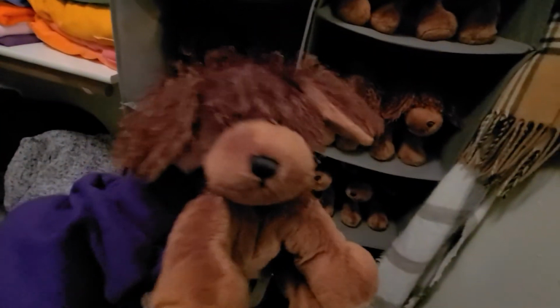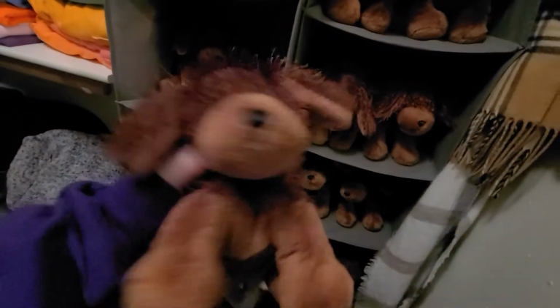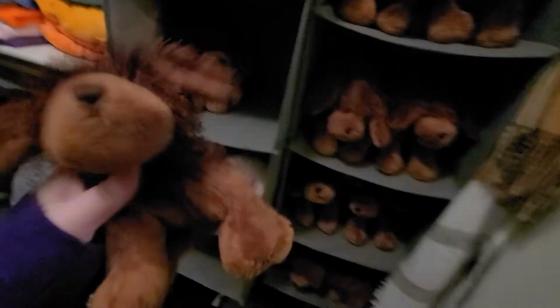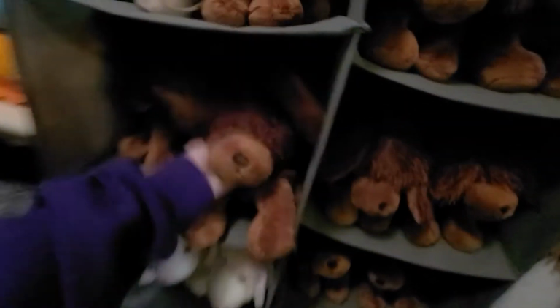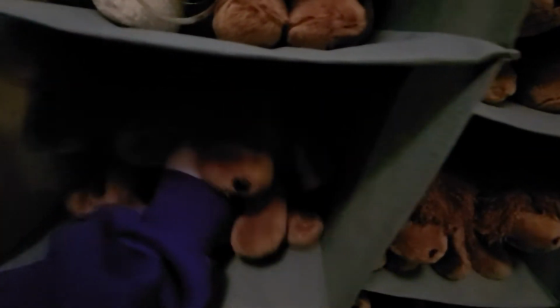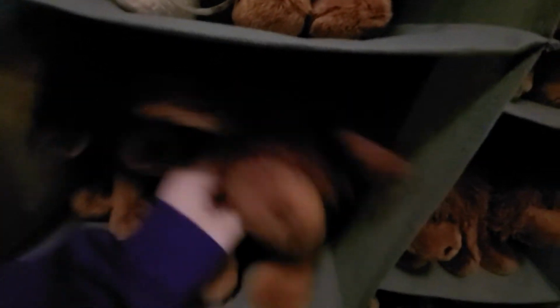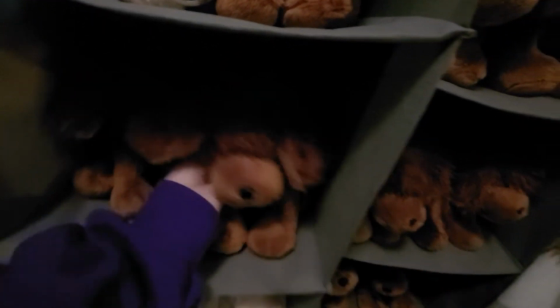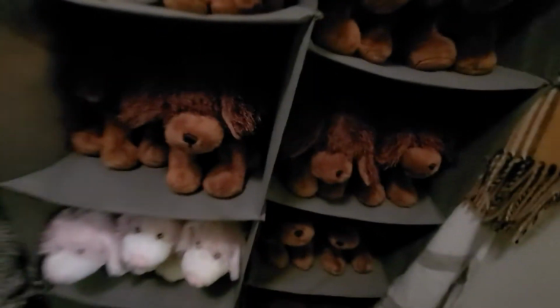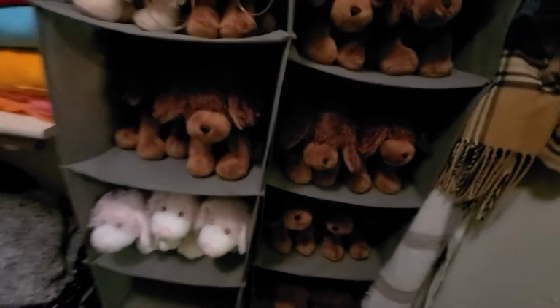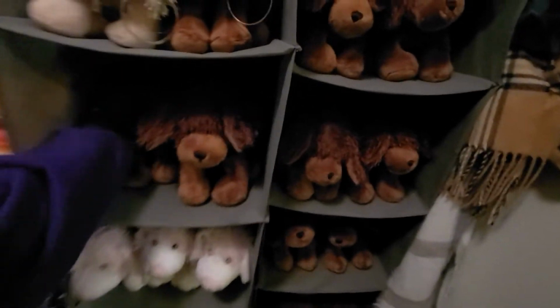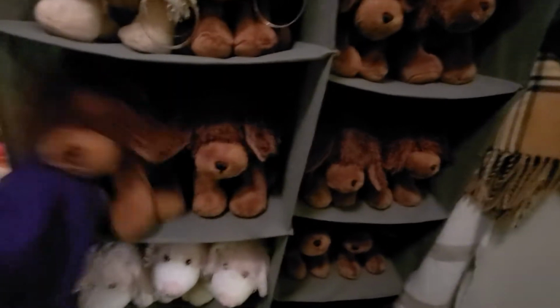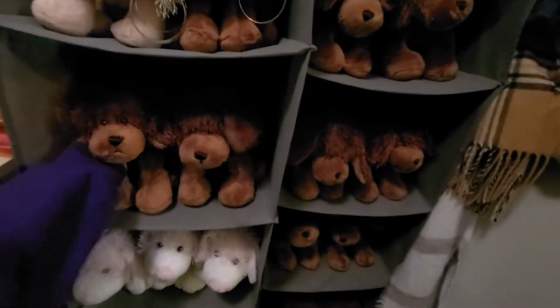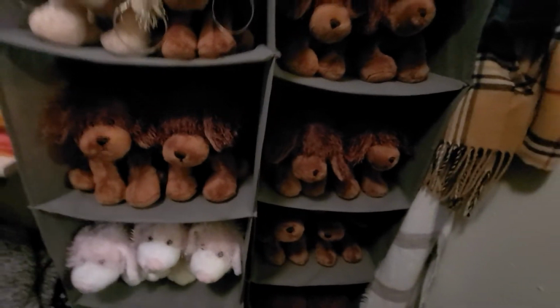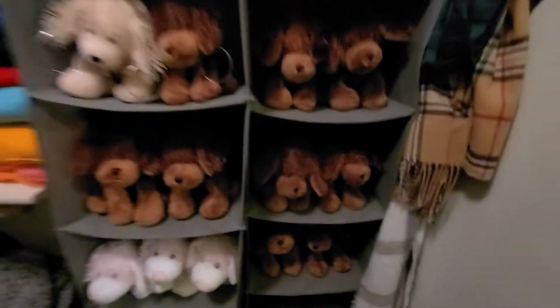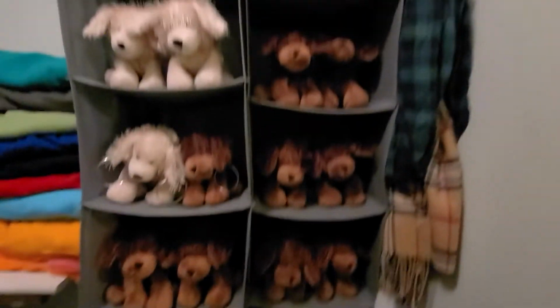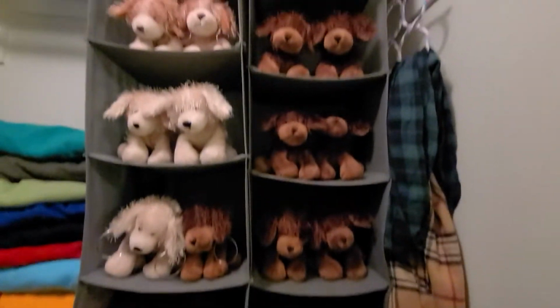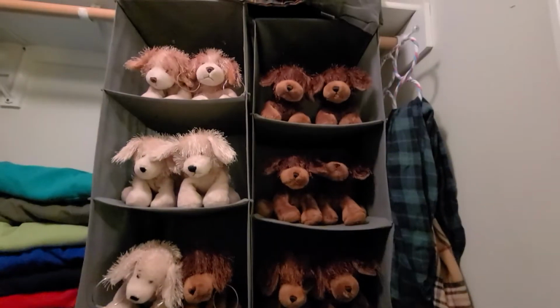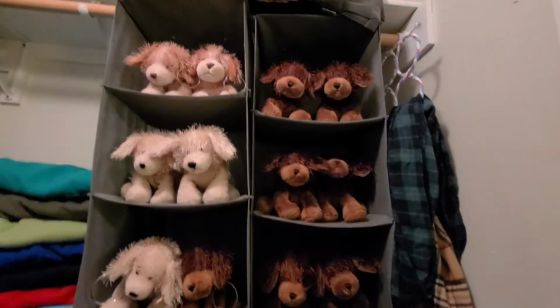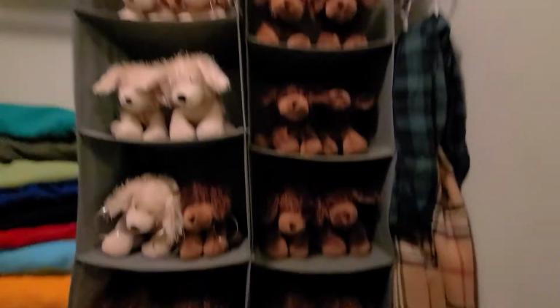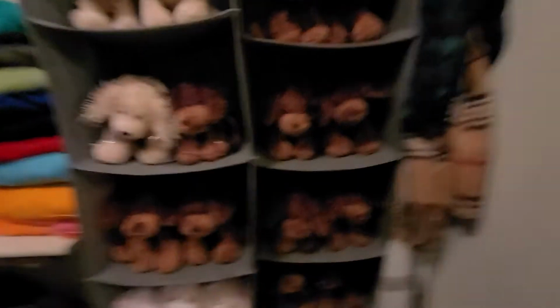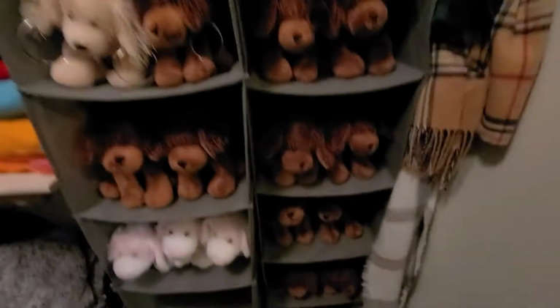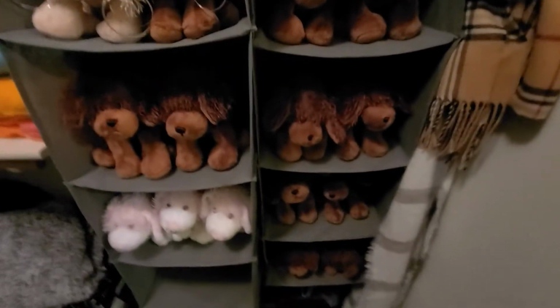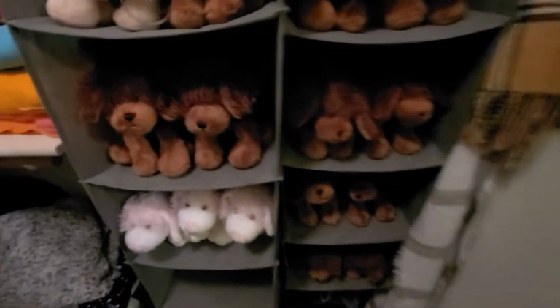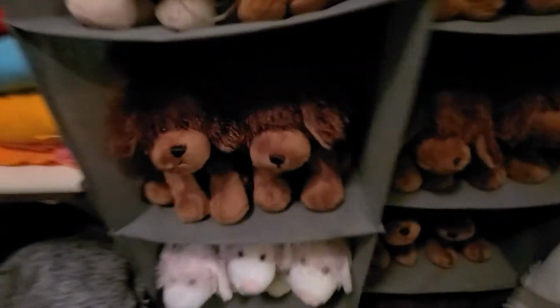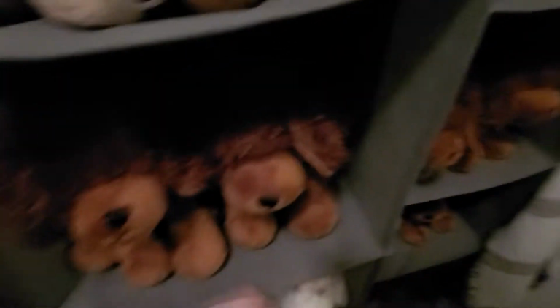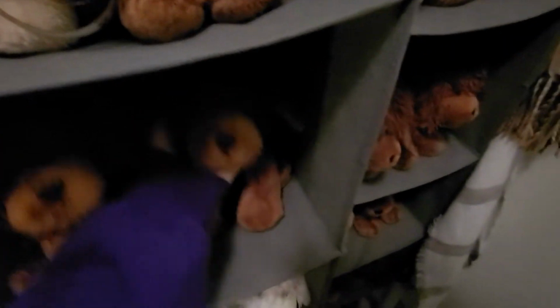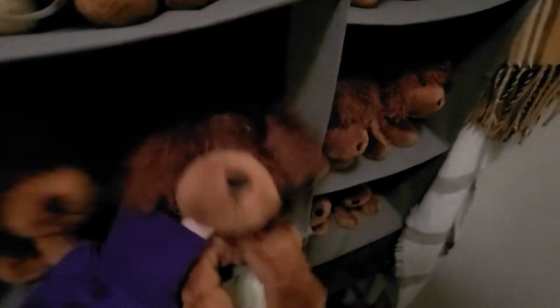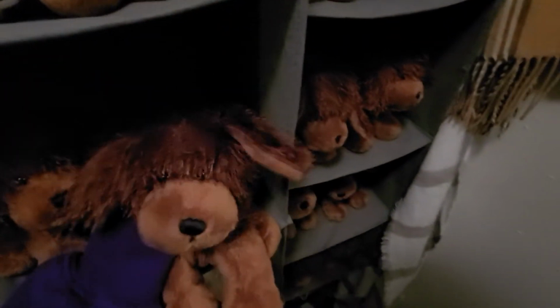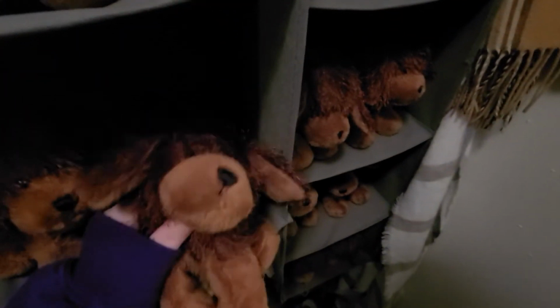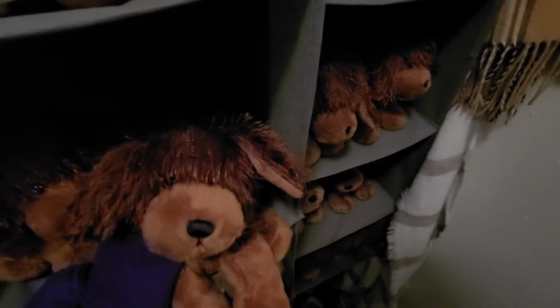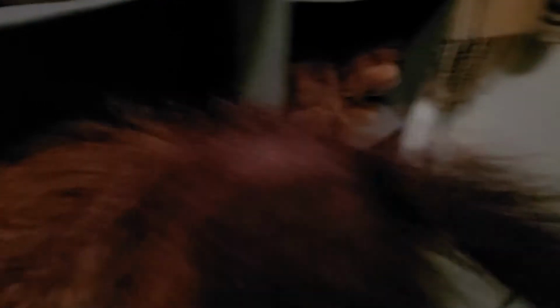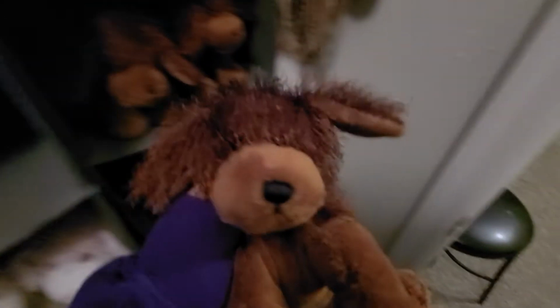What do you think of my little spot? I think it looks cozy and very comfy for them — they just have their little shelves, they're very cozy and protected in here.